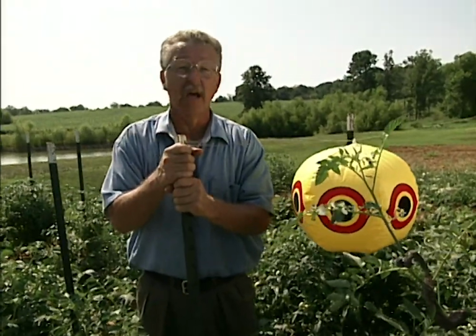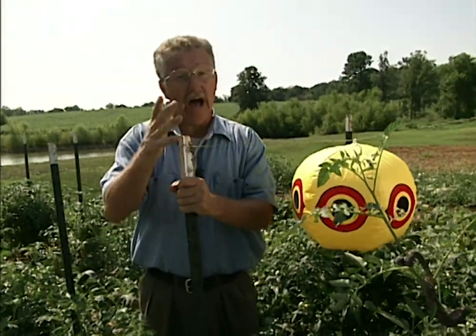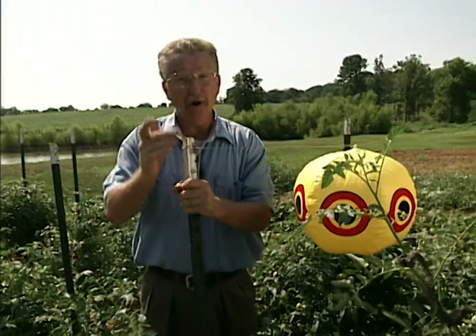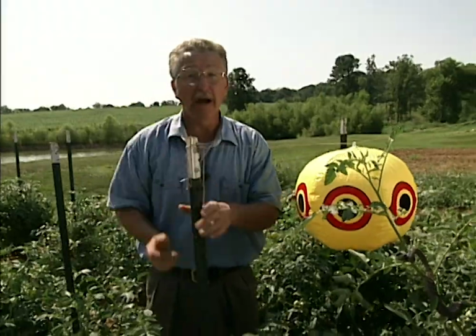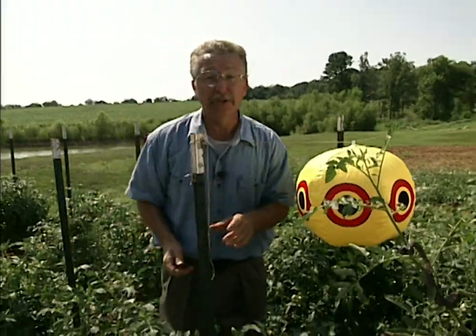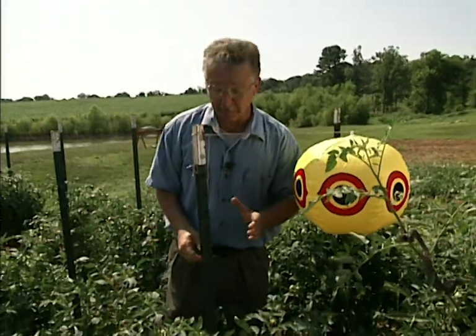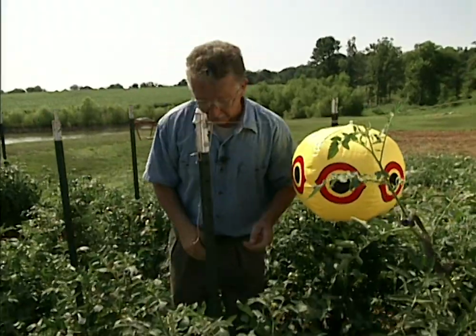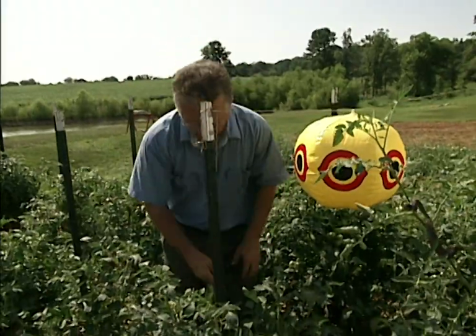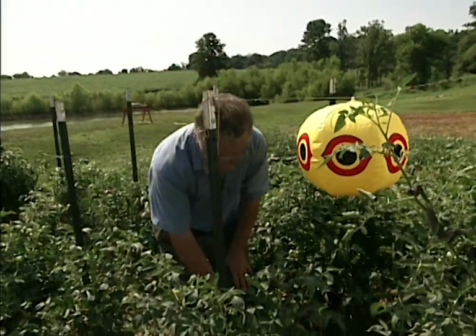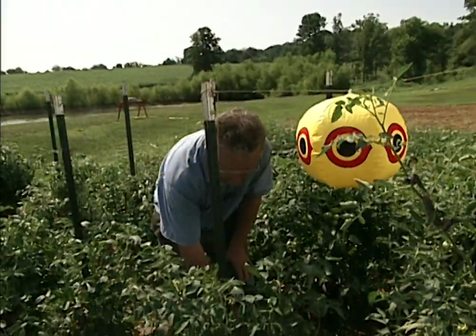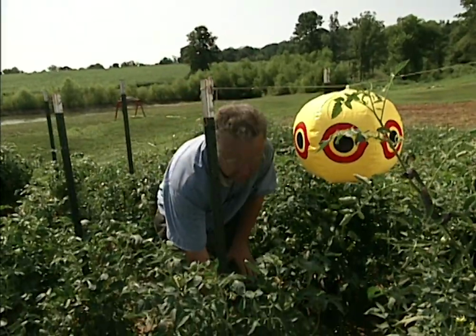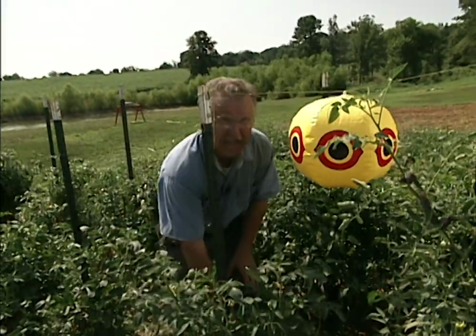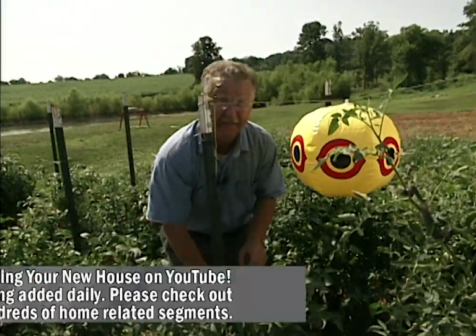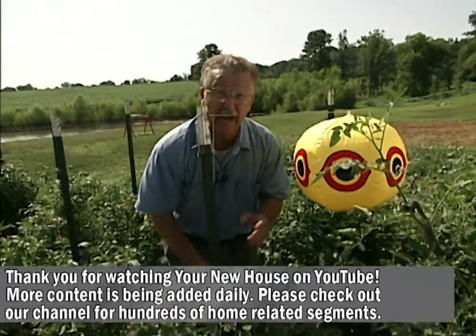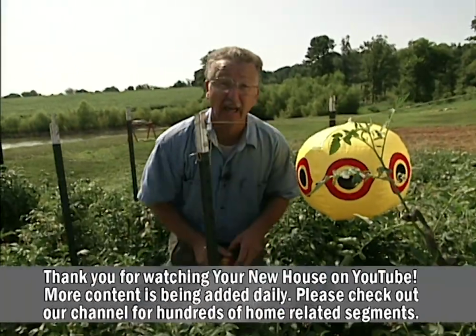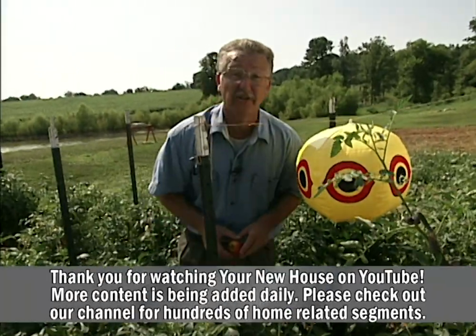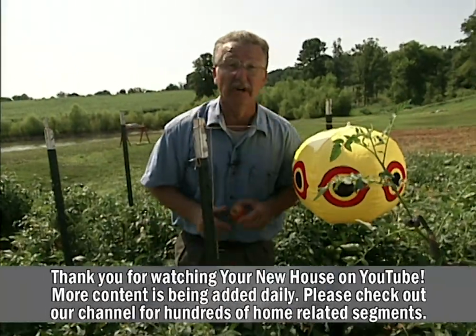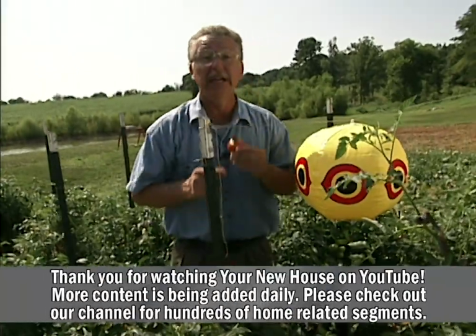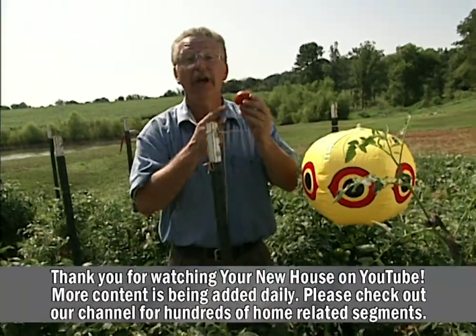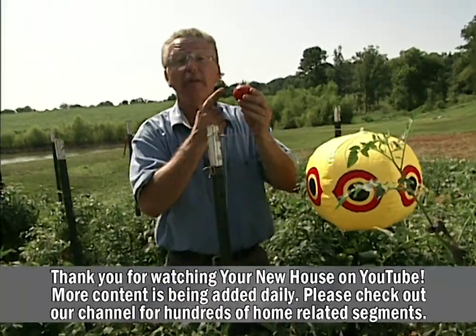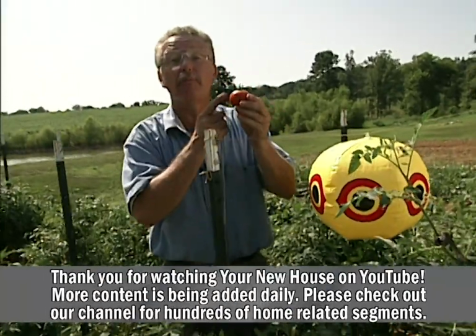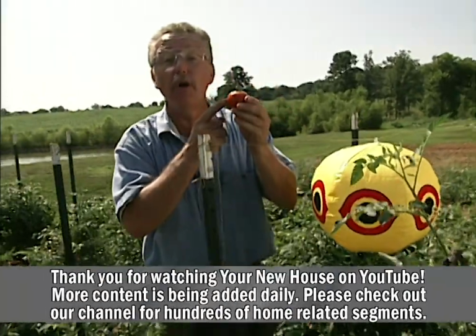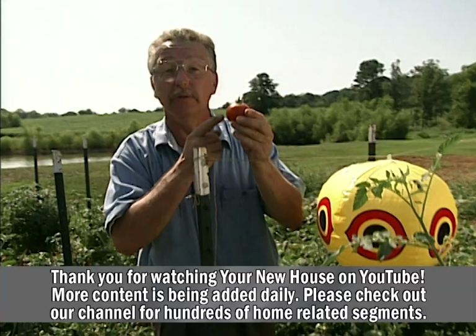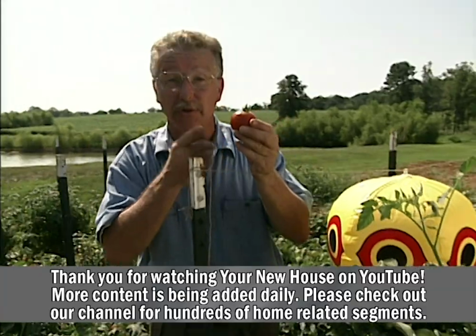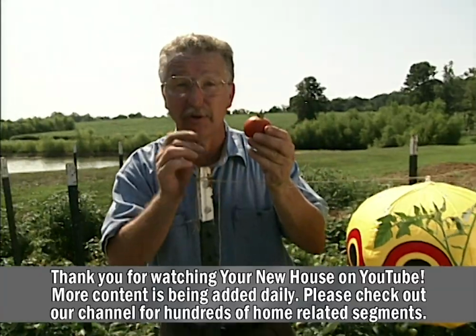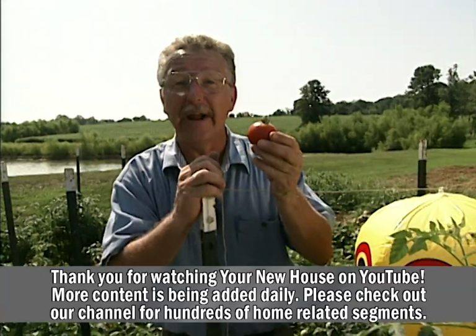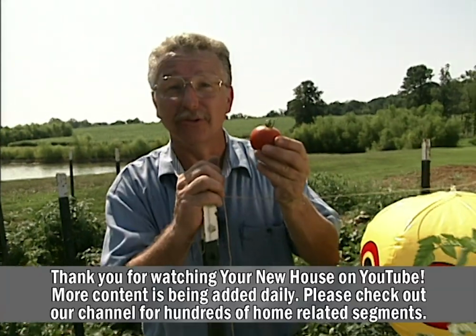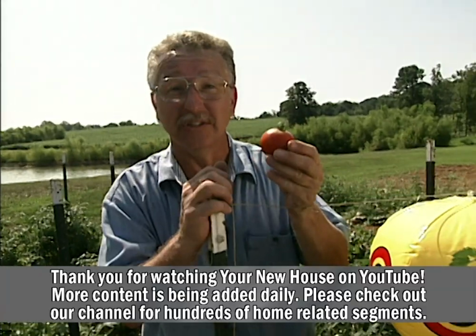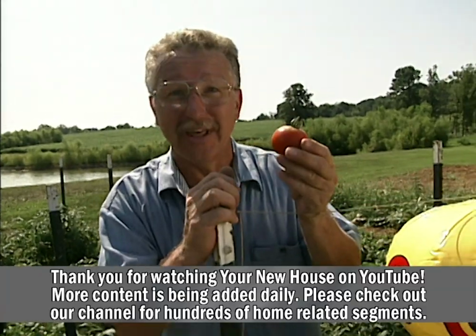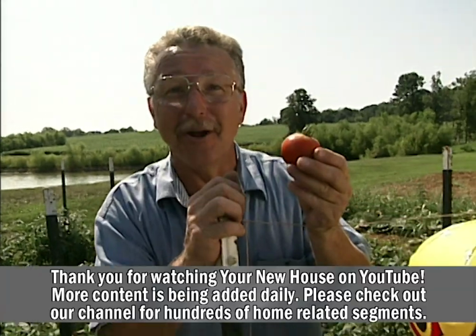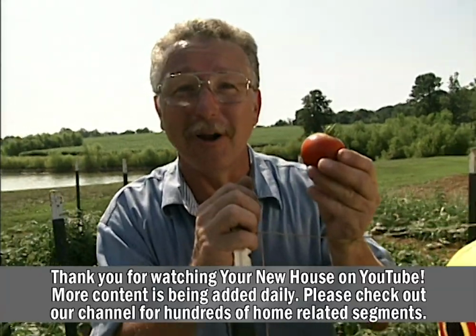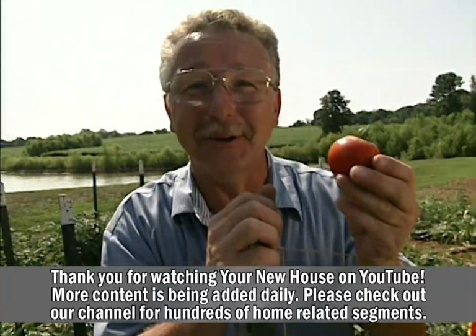I don't mind sharing my environment with birds. In fact, I like to. It's sharing my produce from the great outdoors that I don't want to do.